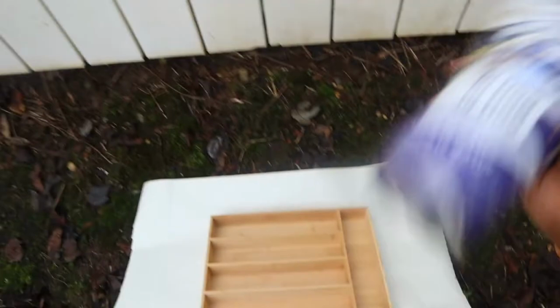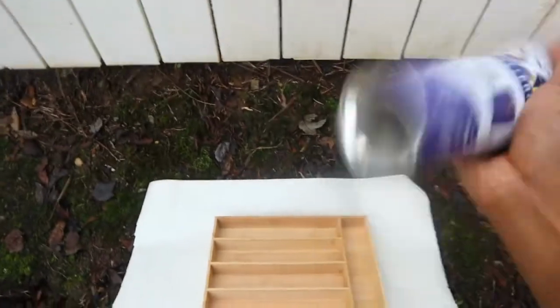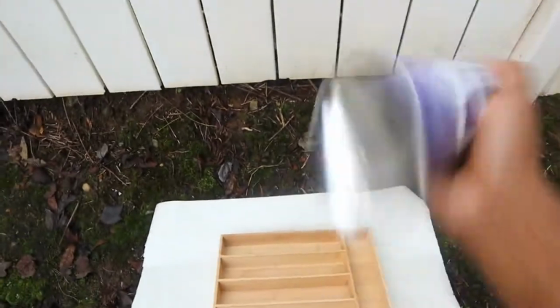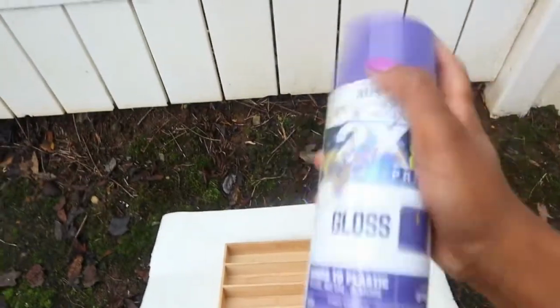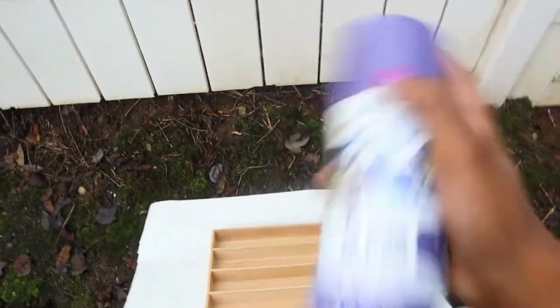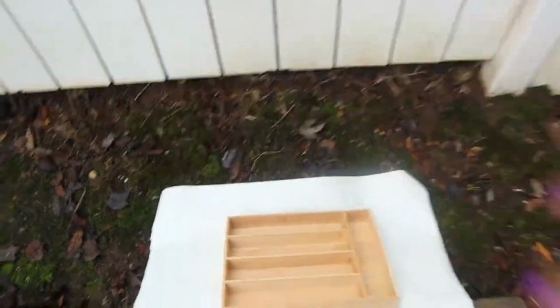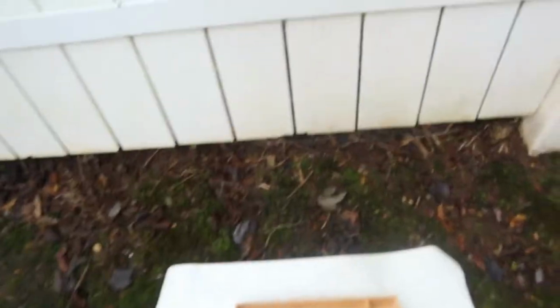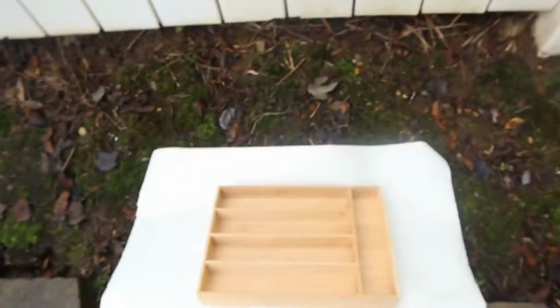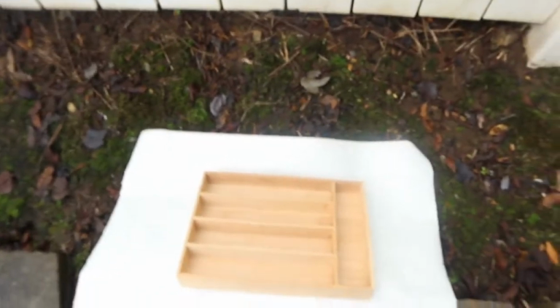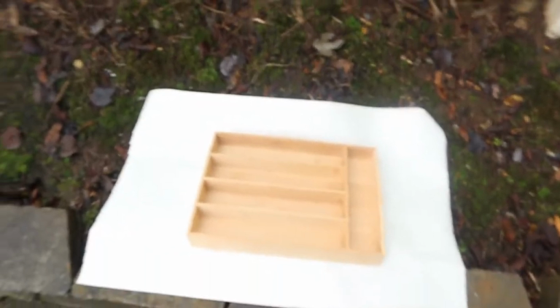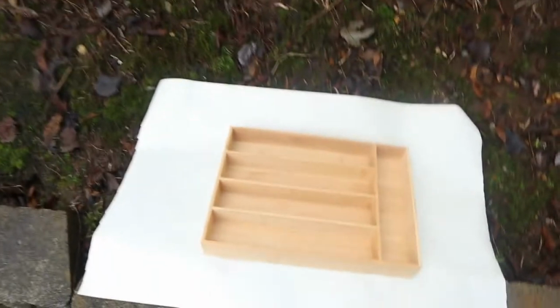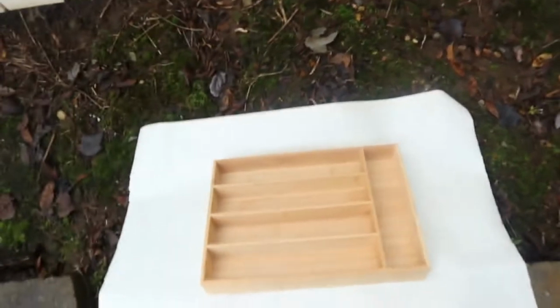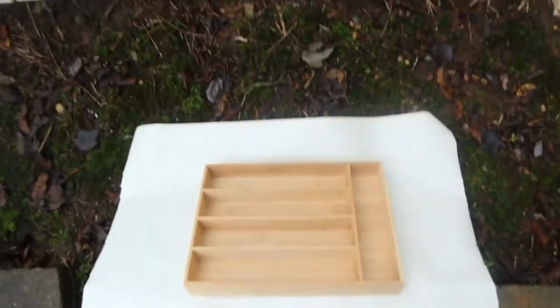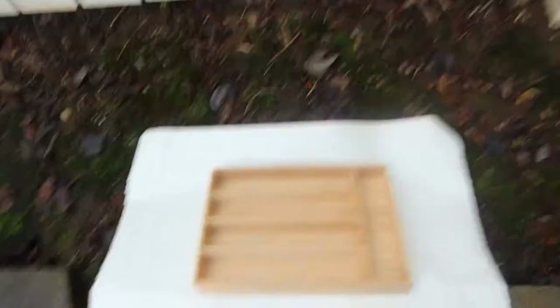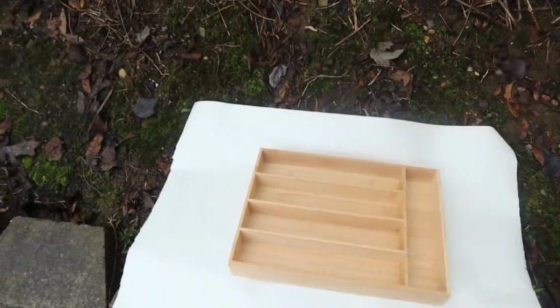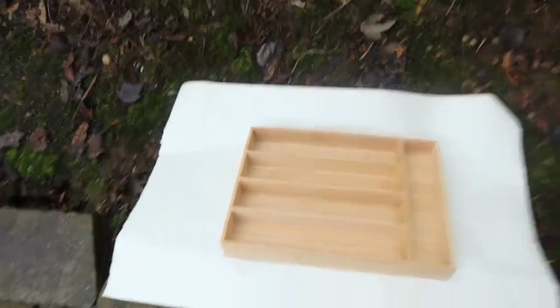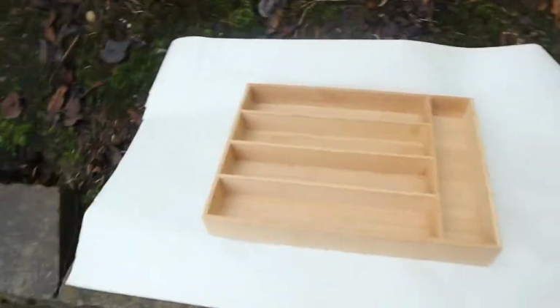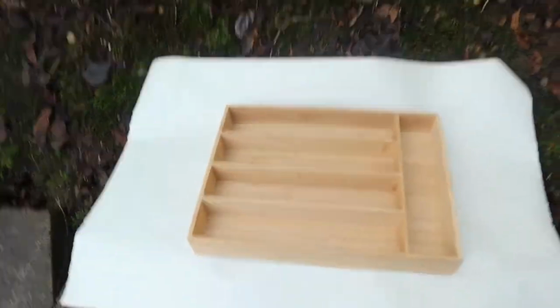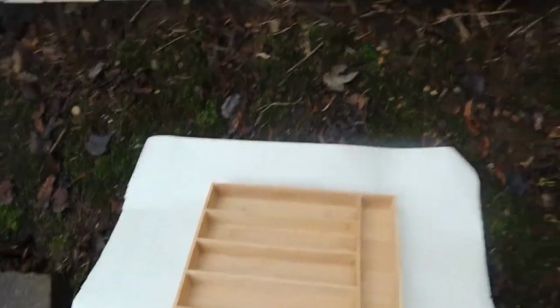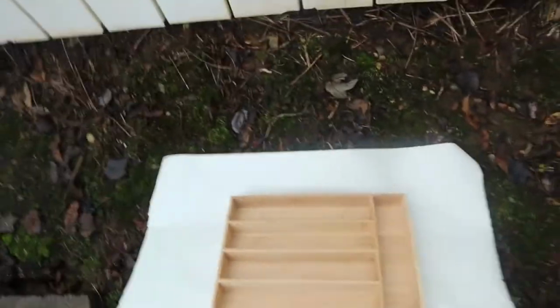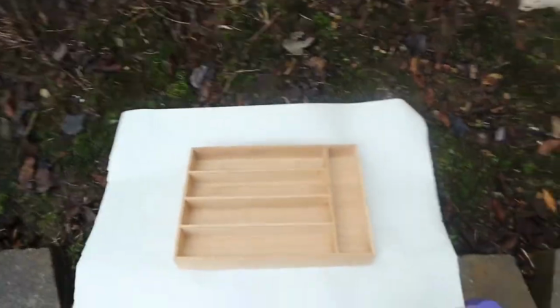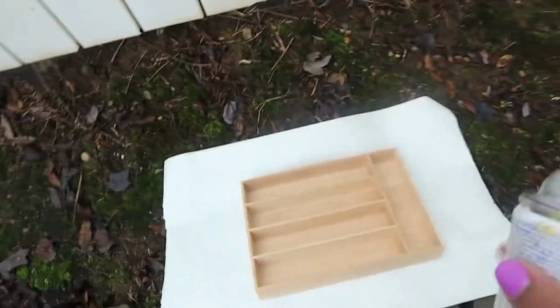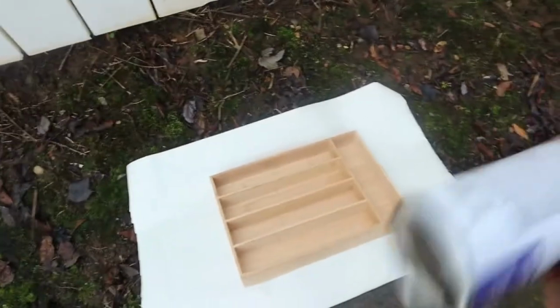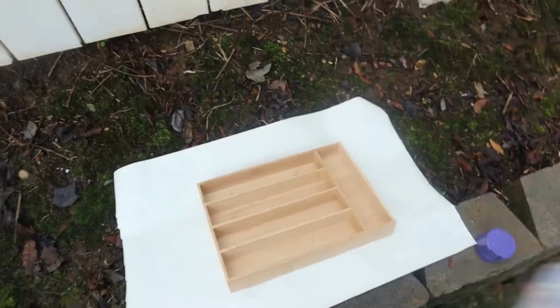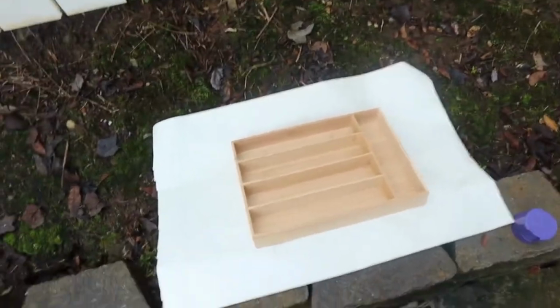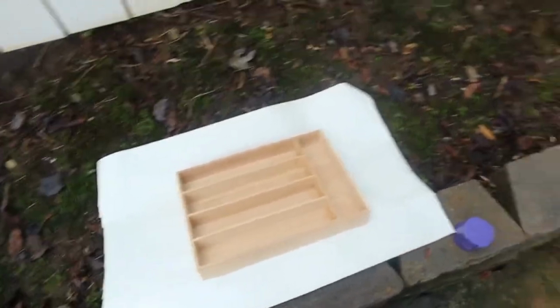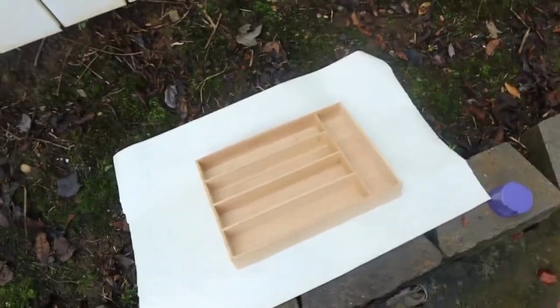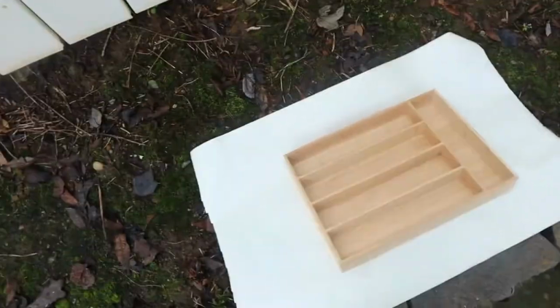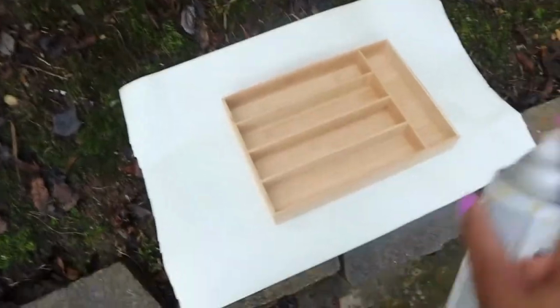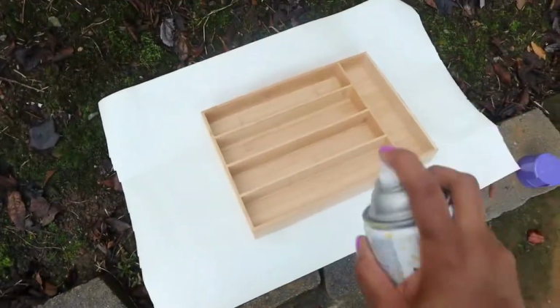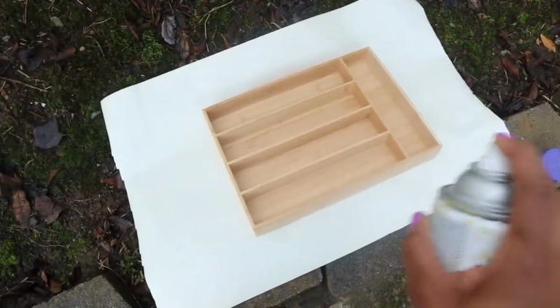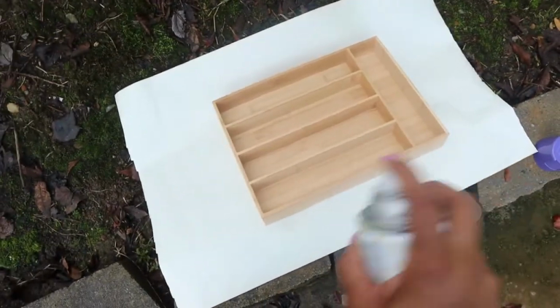First I just got to shake this up, then I got to pop the top off. Now whenever you spray paint, you don't want to spray paint too close, so I'm going to start by doing a light spray paint first.